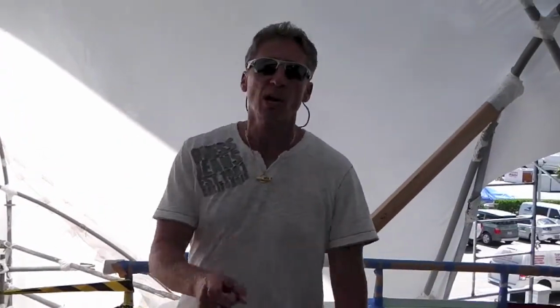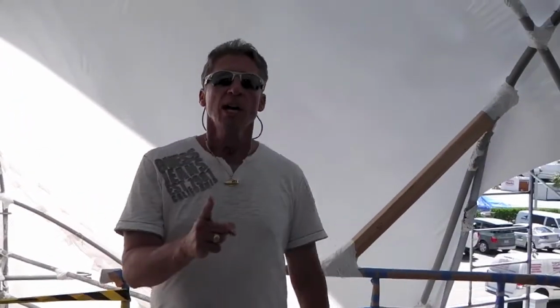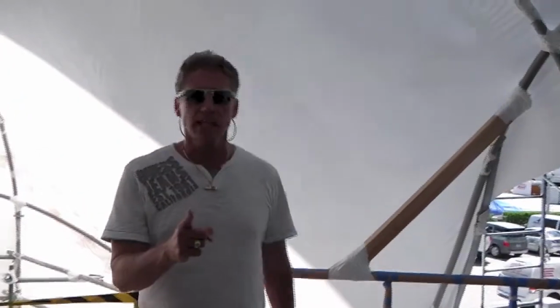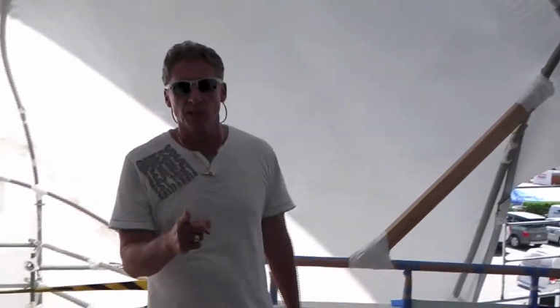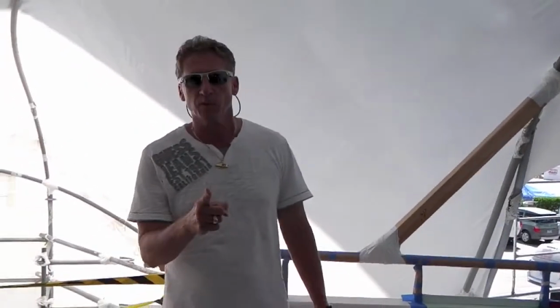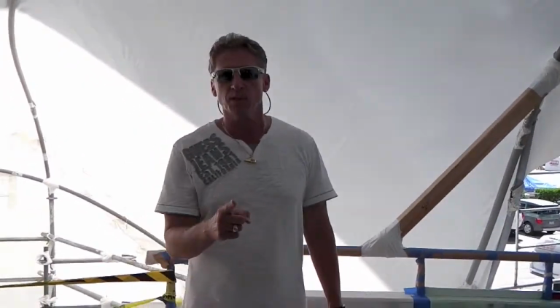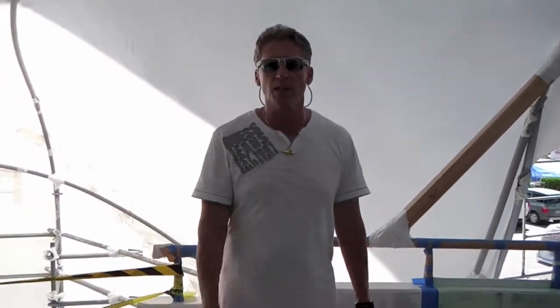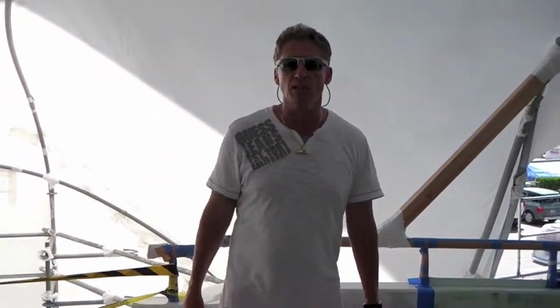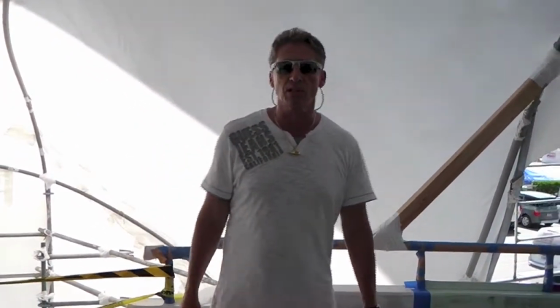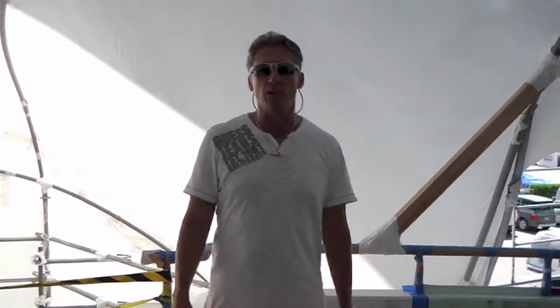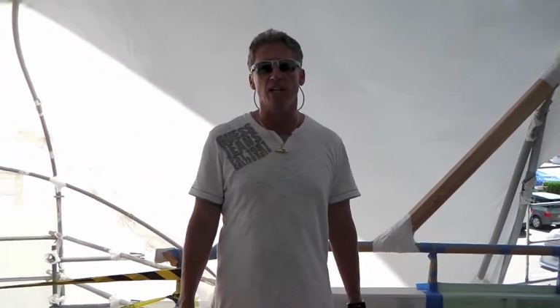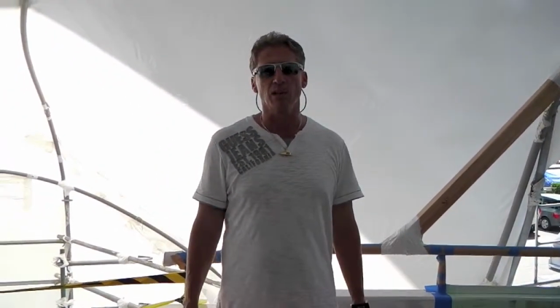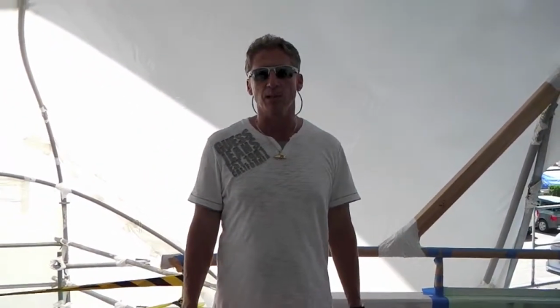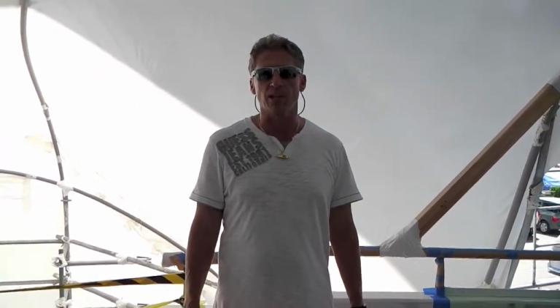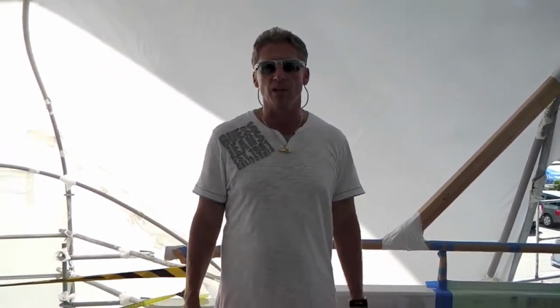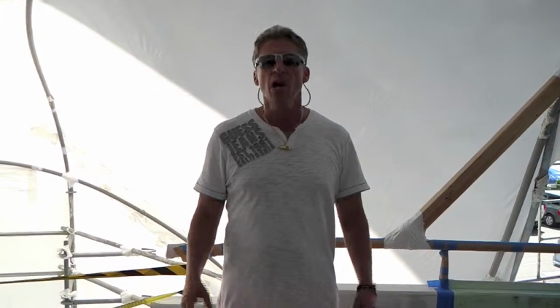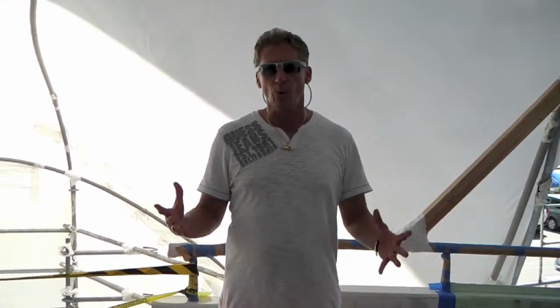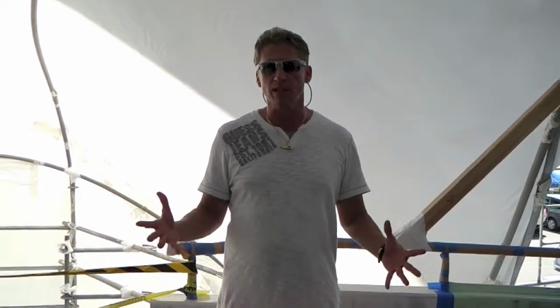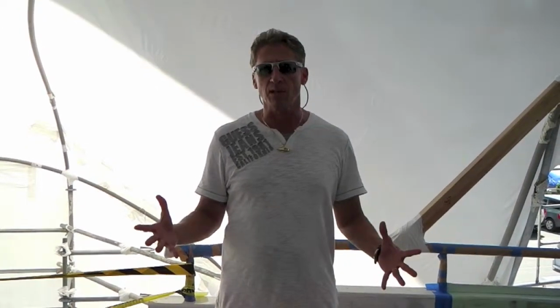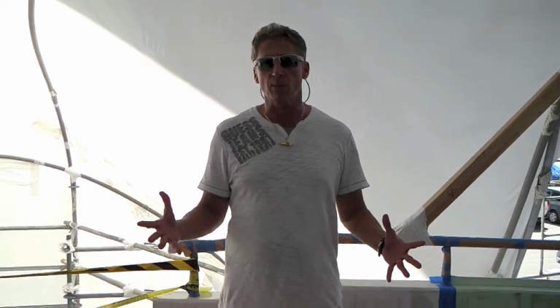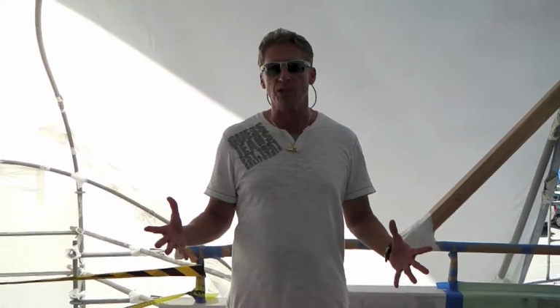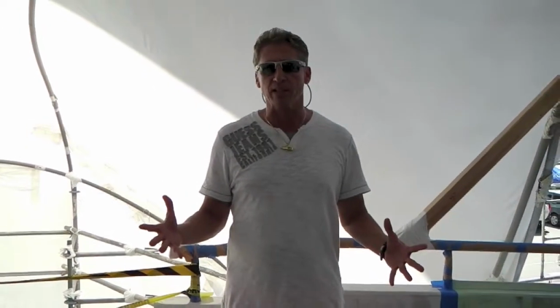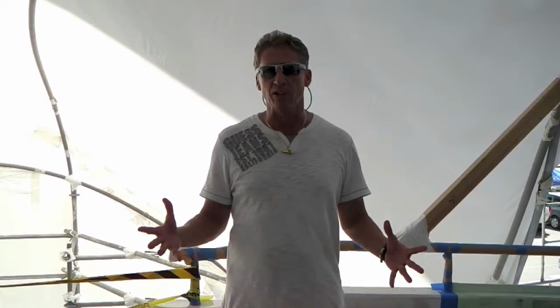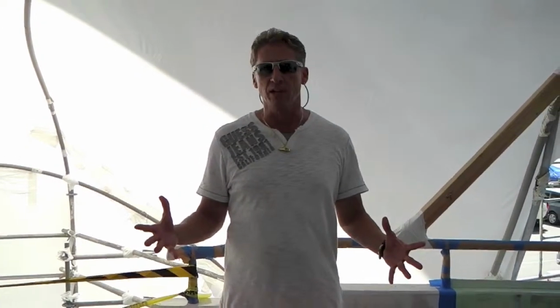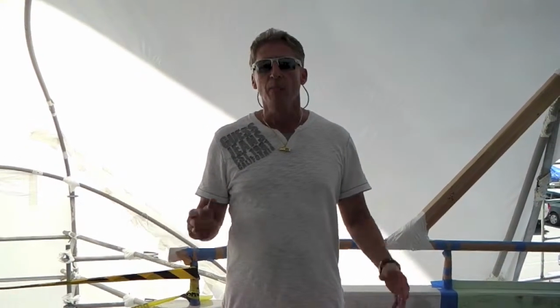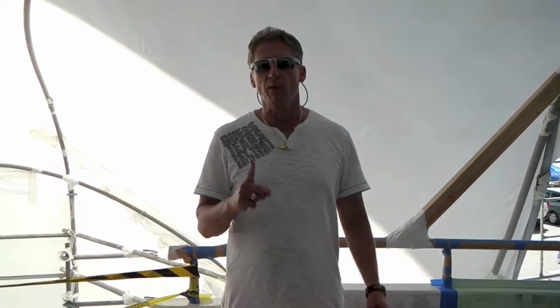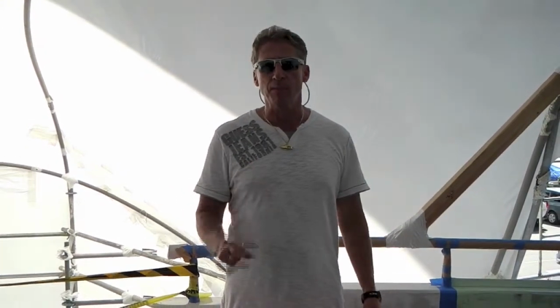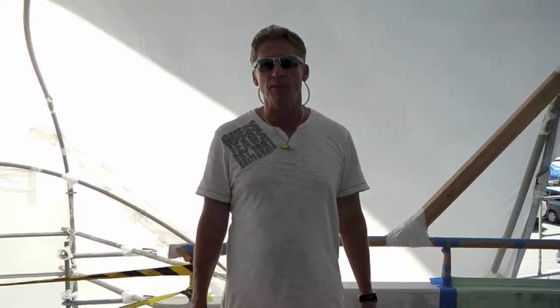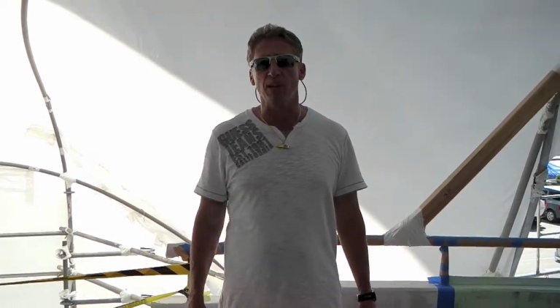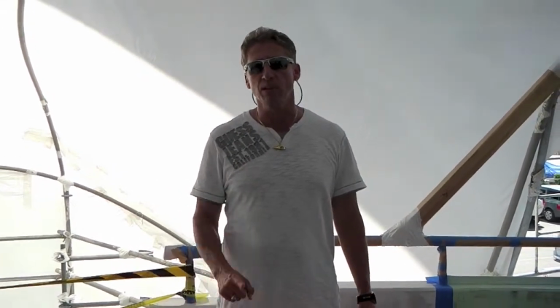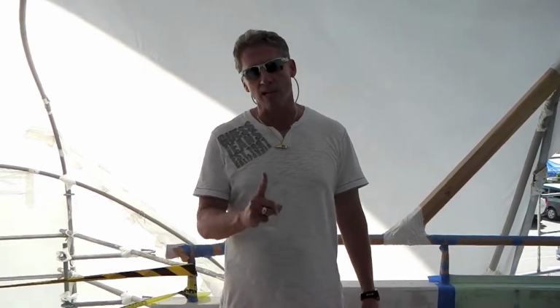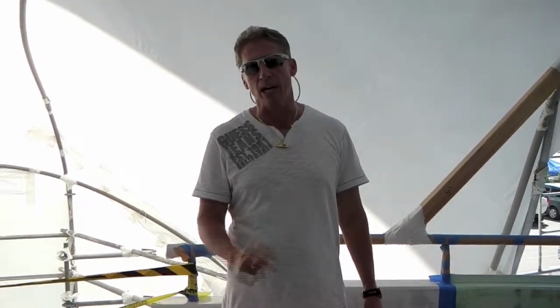Dennis Foster from Foster's Yacht Services located at Lauderdale Marine Center on our 164 bridge deck extension, part of our September videos, signing out.